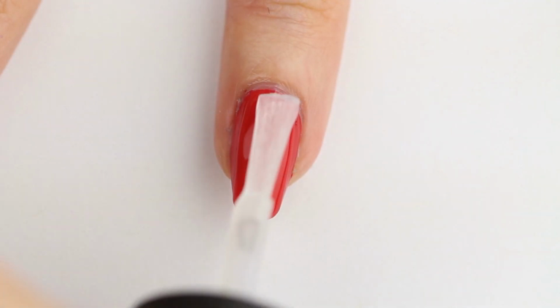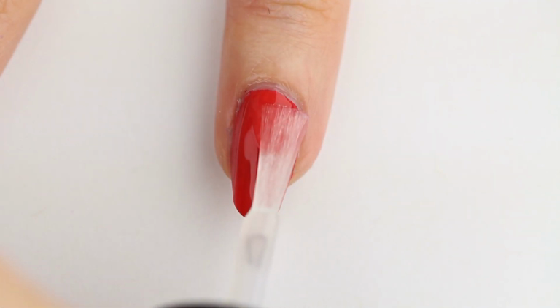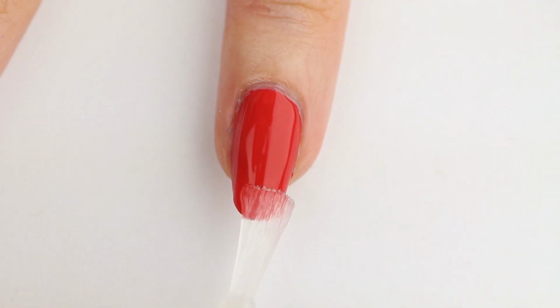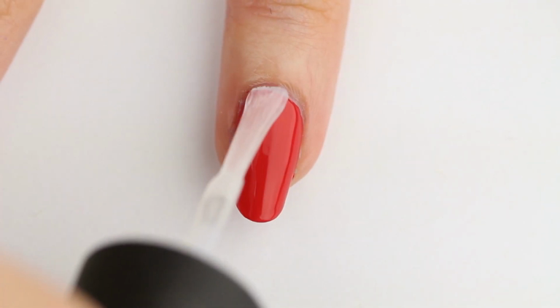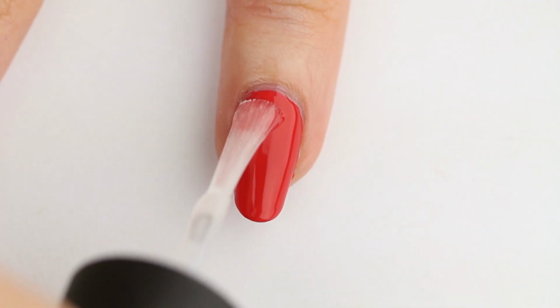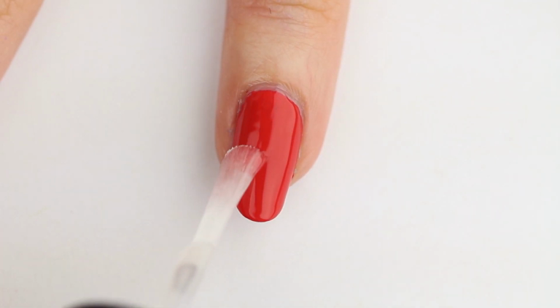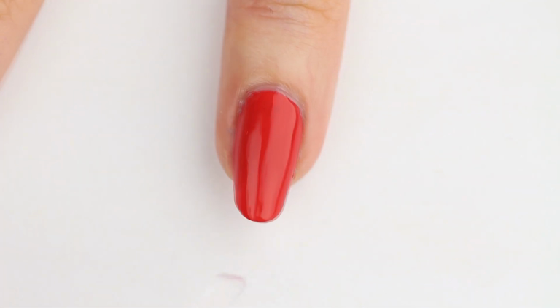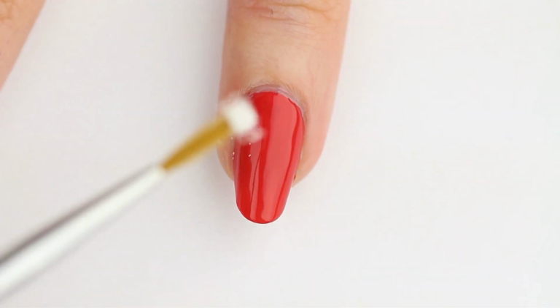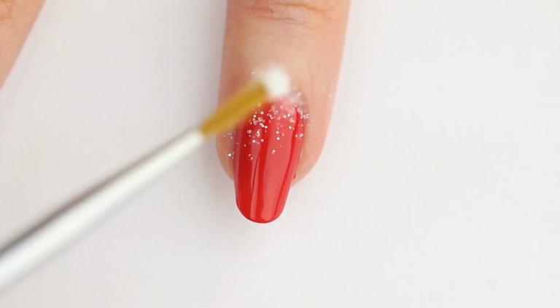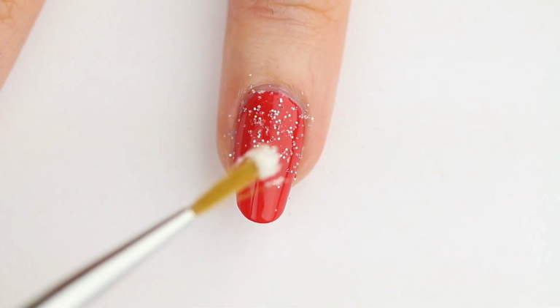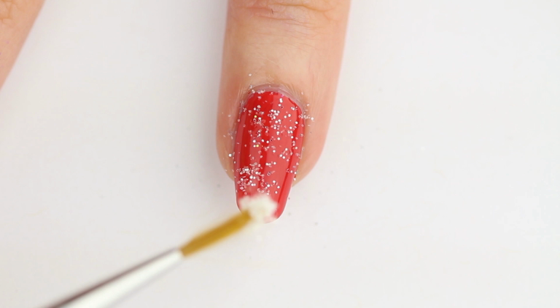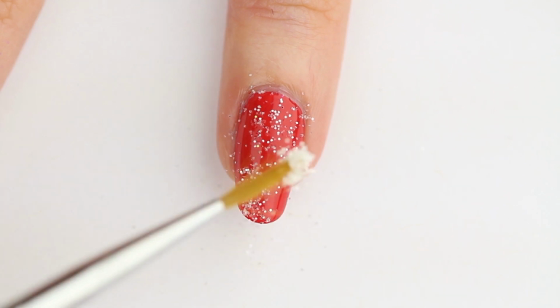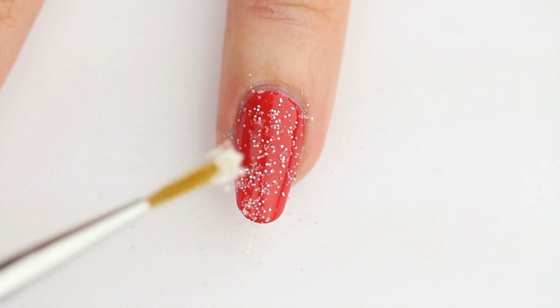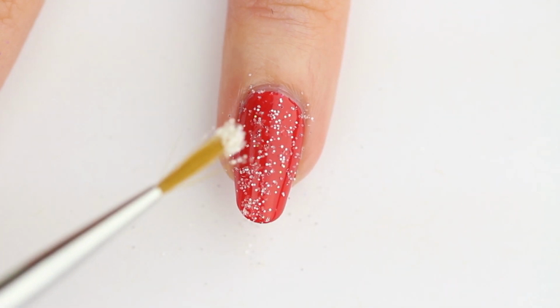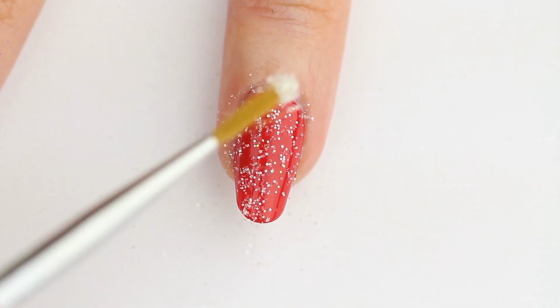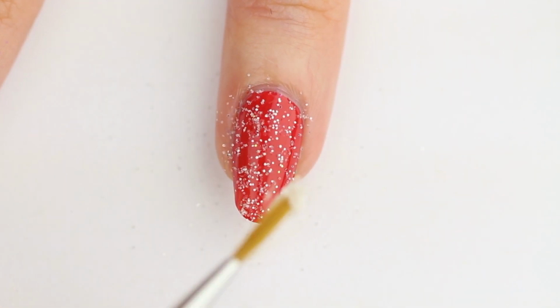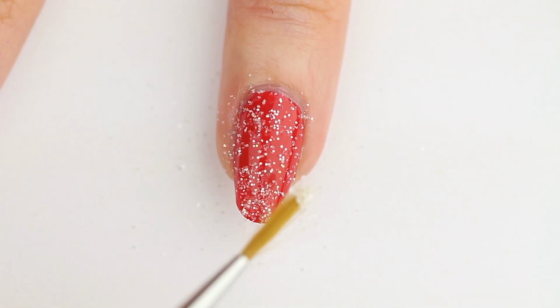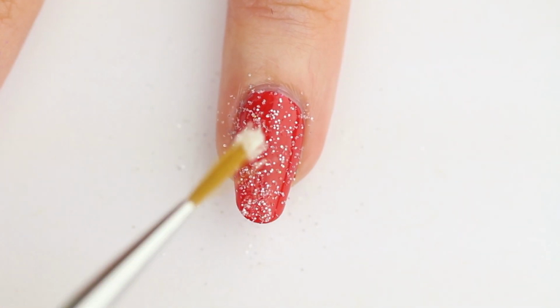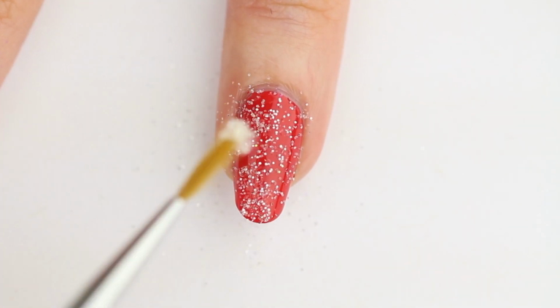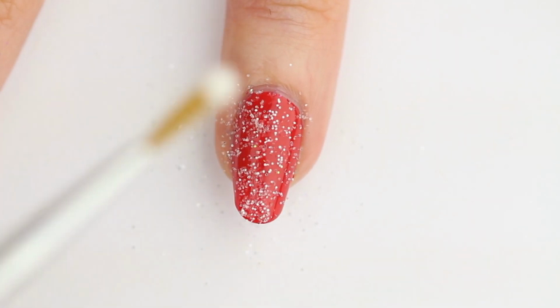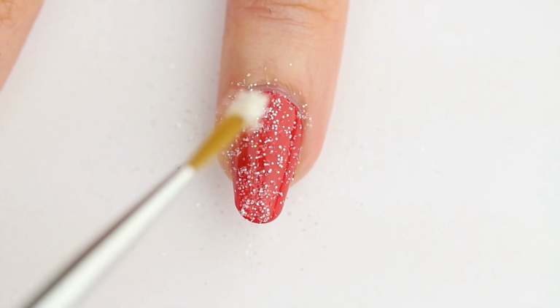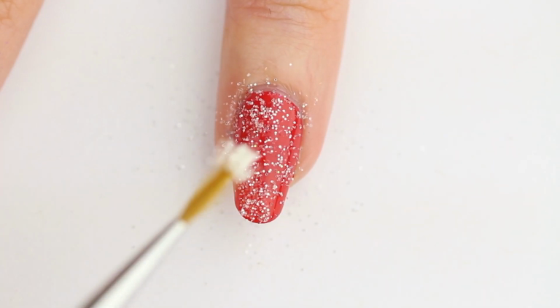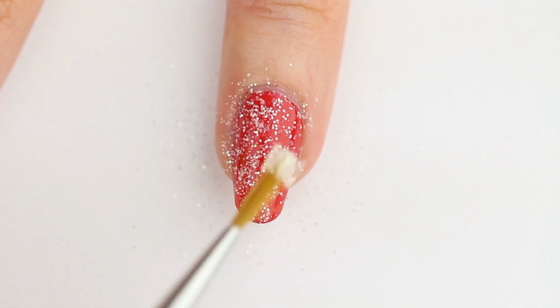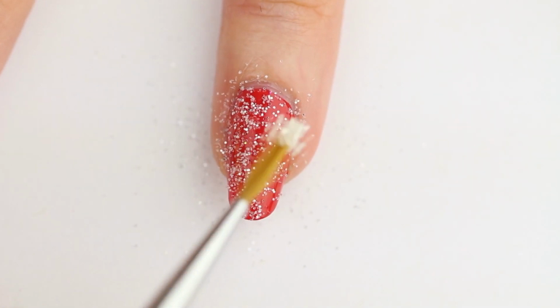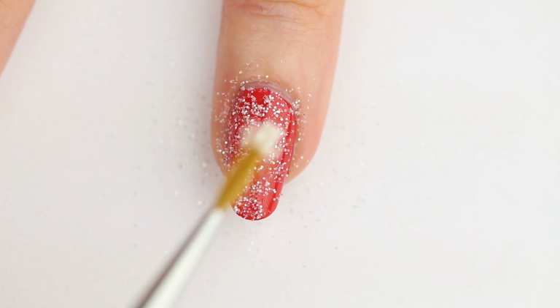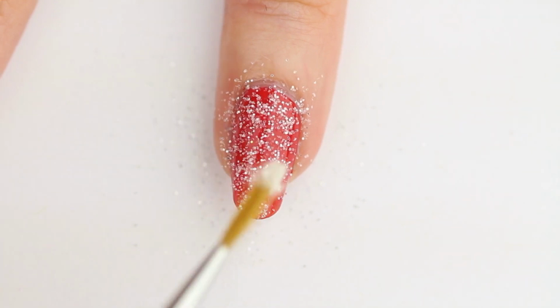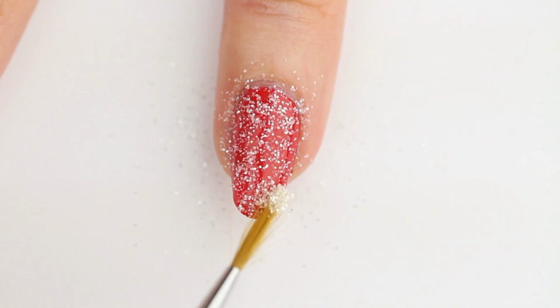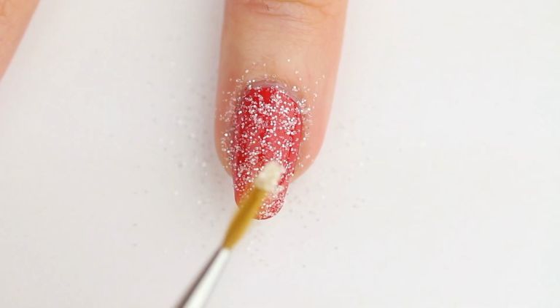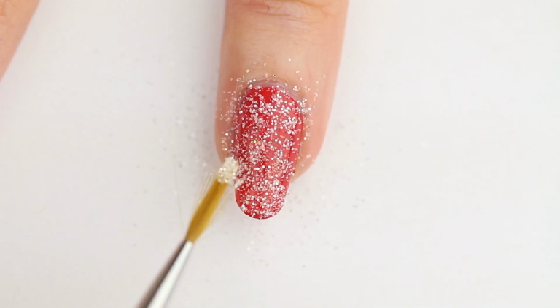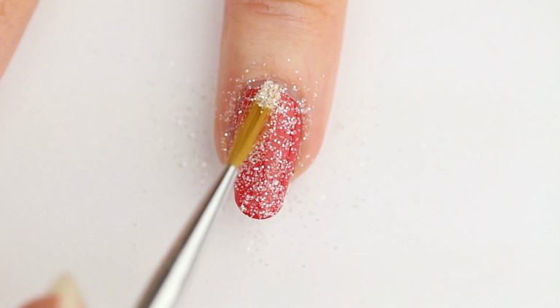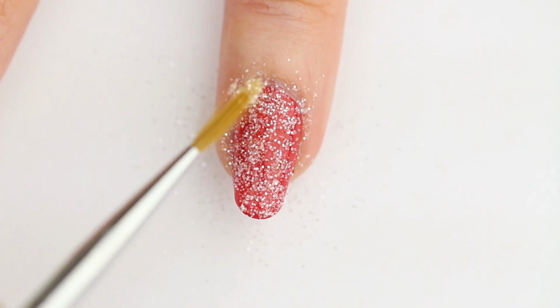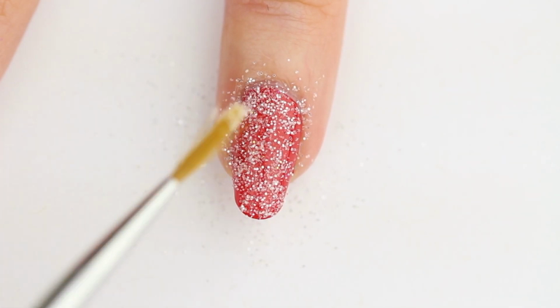Anywho, I applied a non-fast drying top coat, and then I scooped up some glitter on my brush and I'm letting it snow by tapping the glitter off the brush and onto the wet top coat. And if you want, you can even tap the brush onto the nail too, if you prefer.